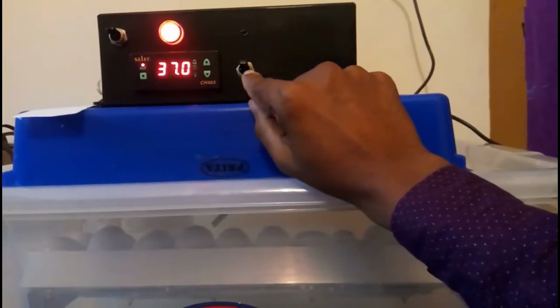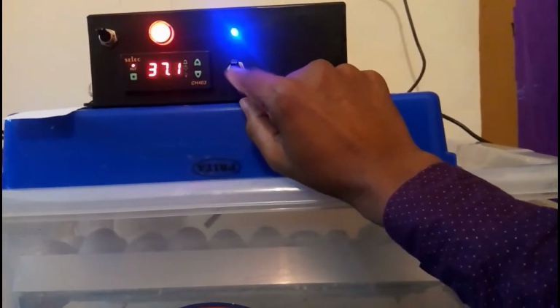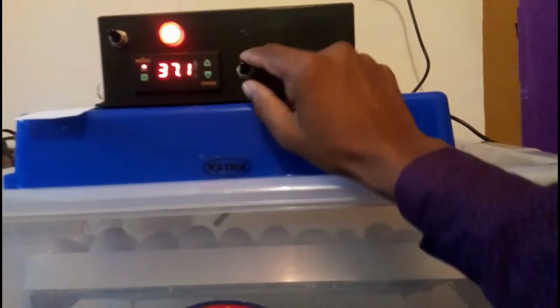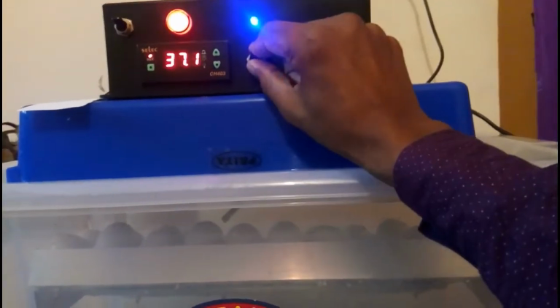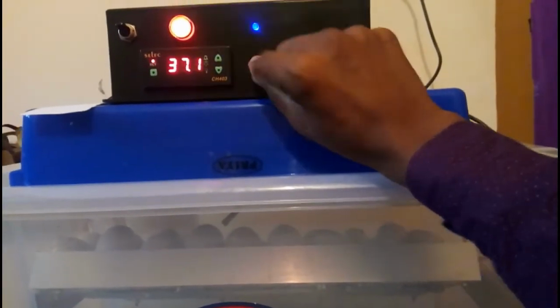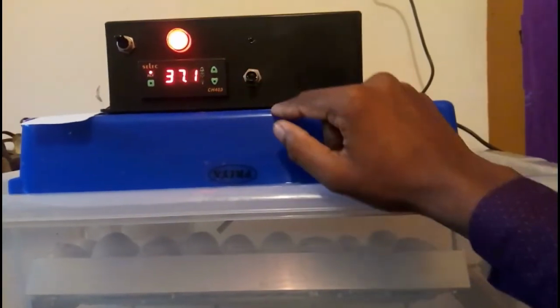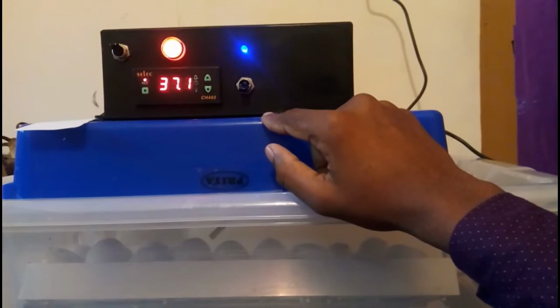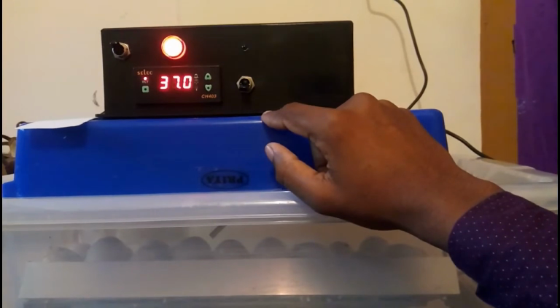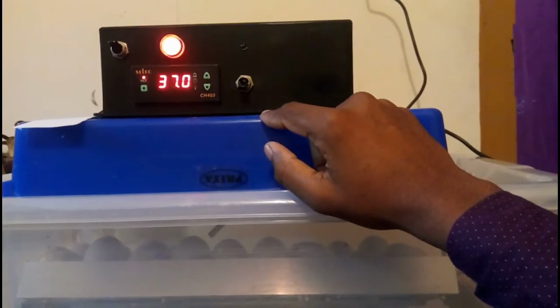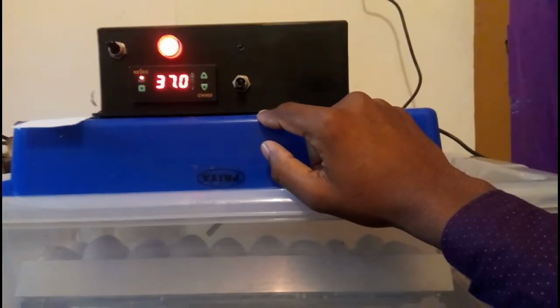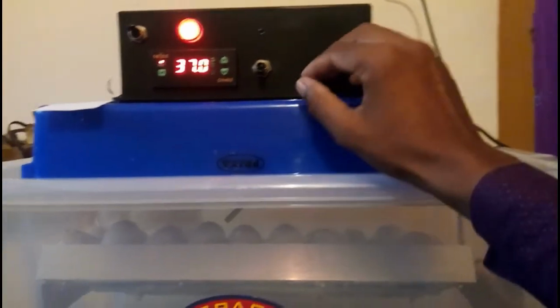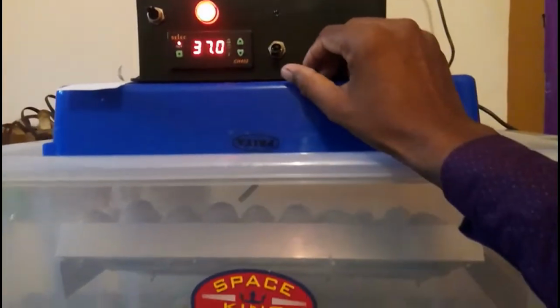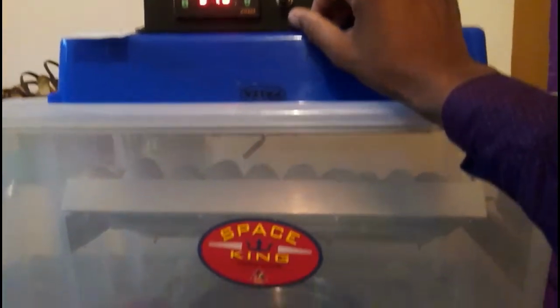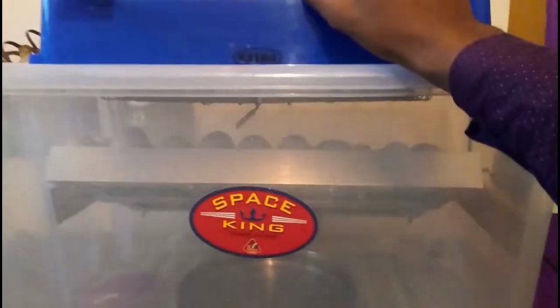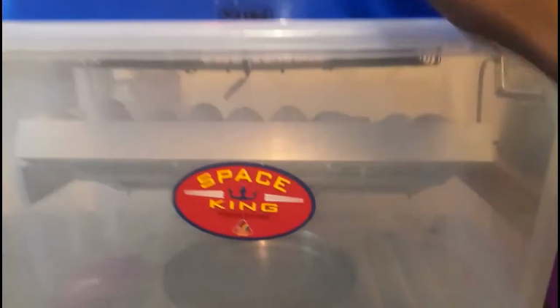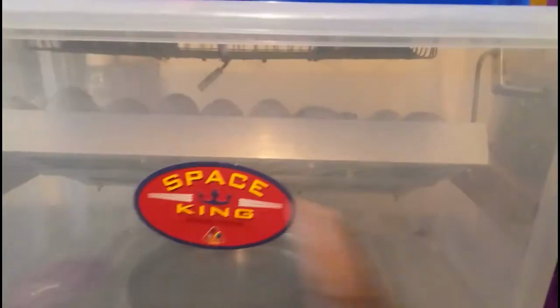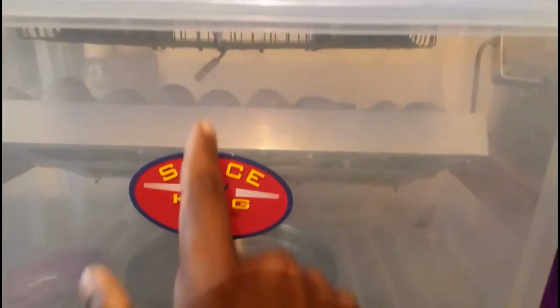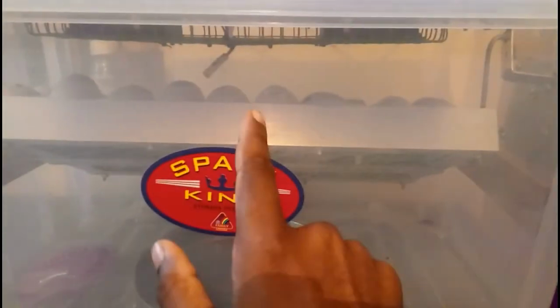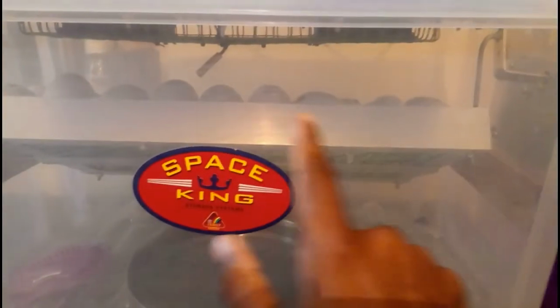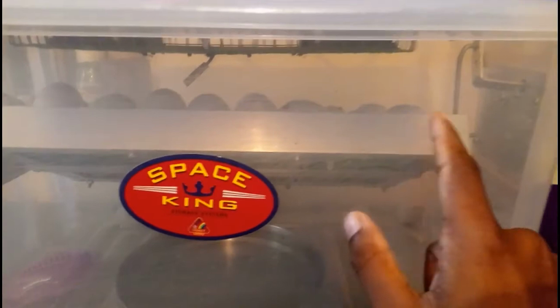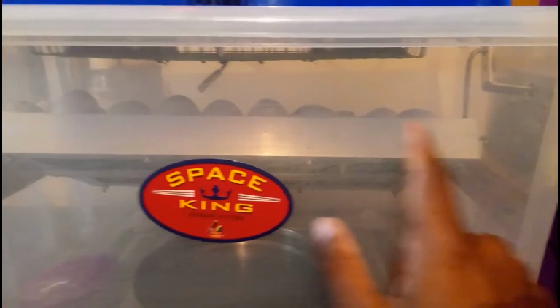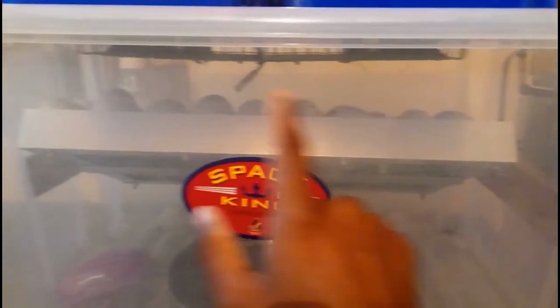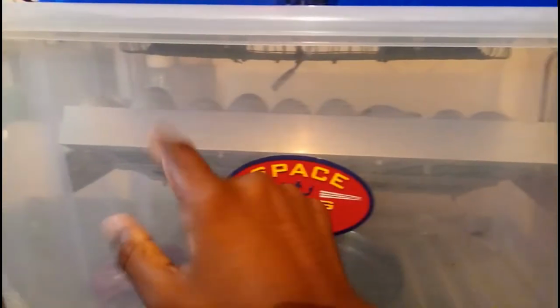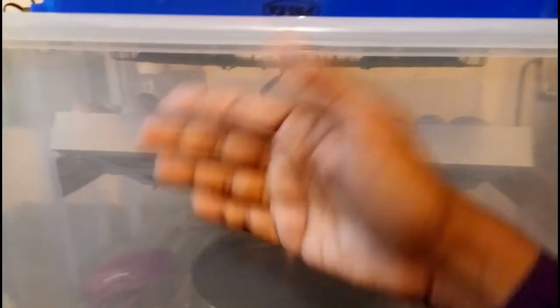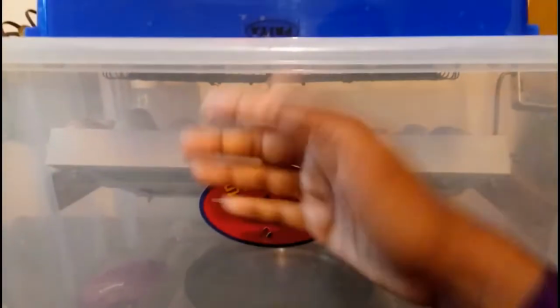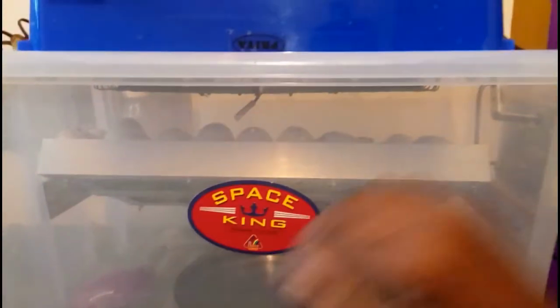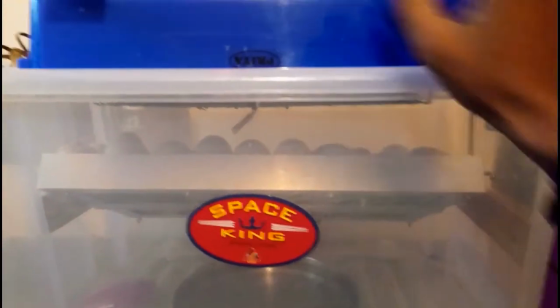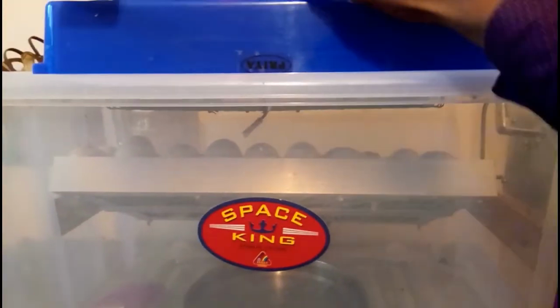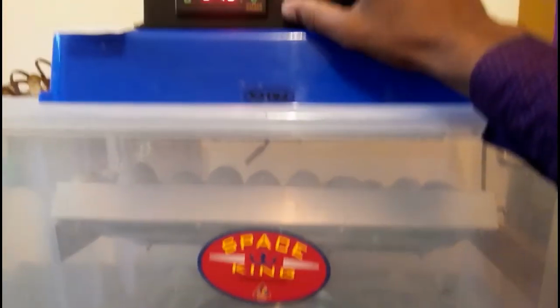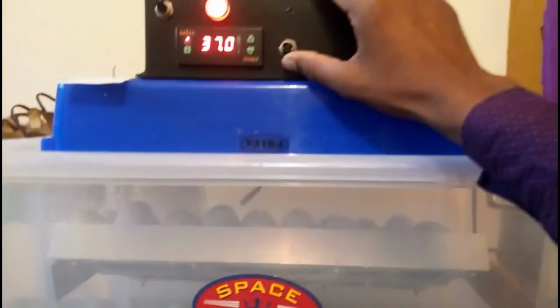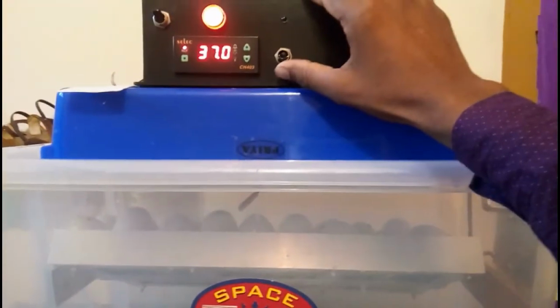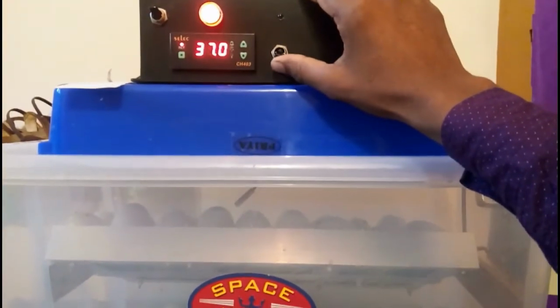I'm going to switch it. Now it's off. Now I'm going to show you a tray. I'm going to switch it.